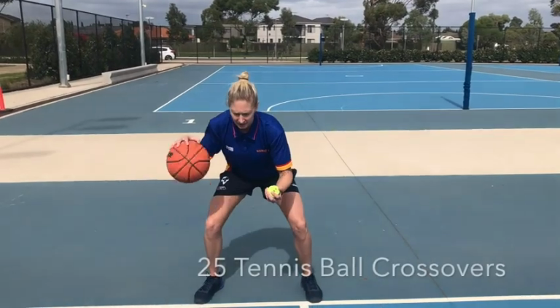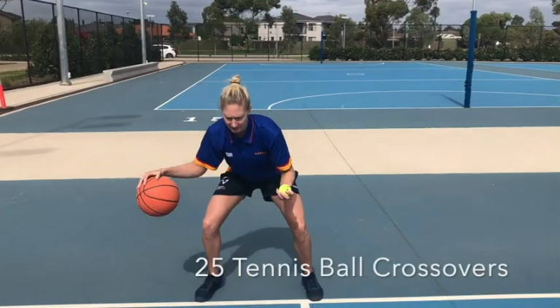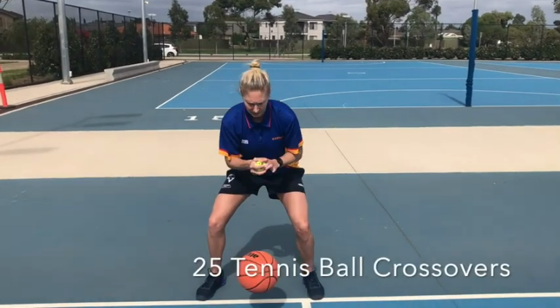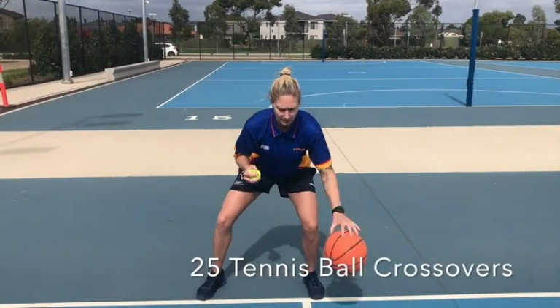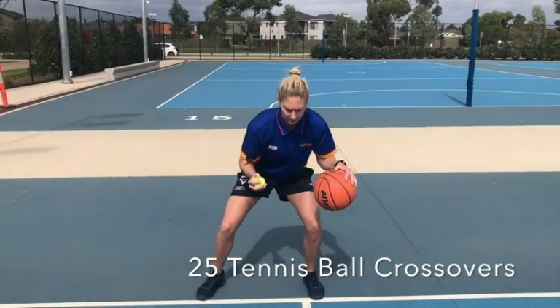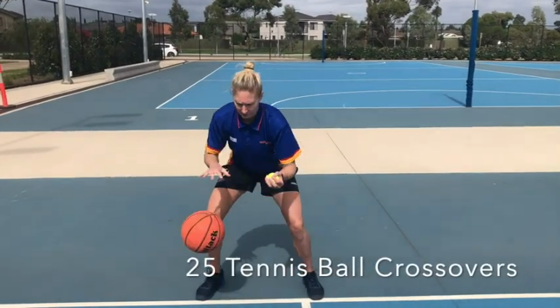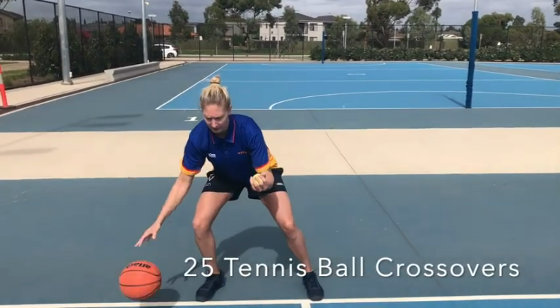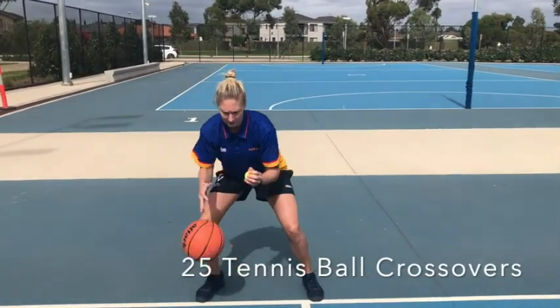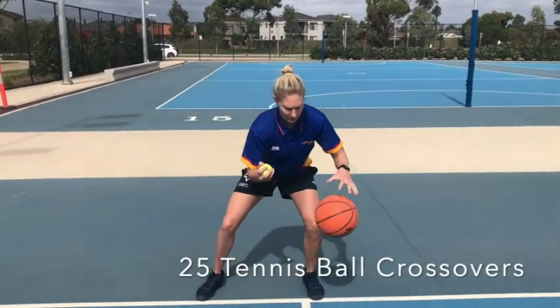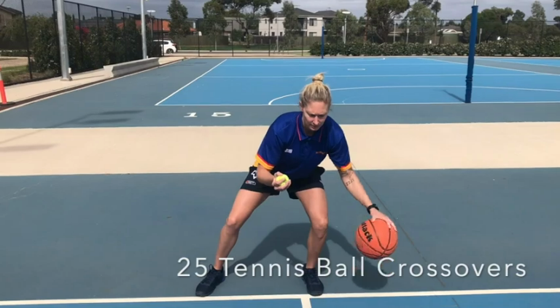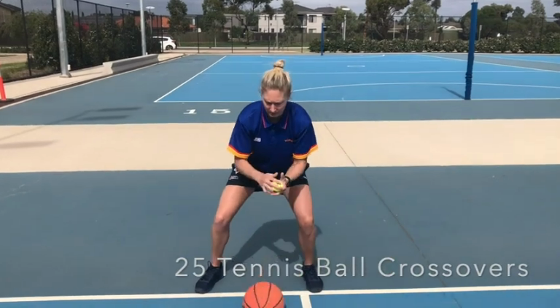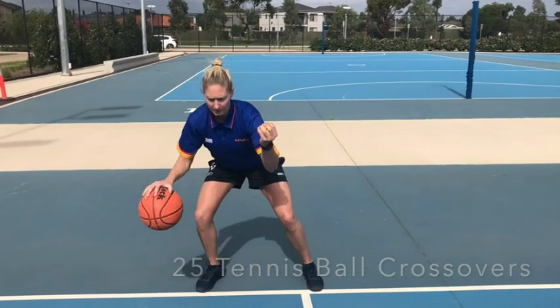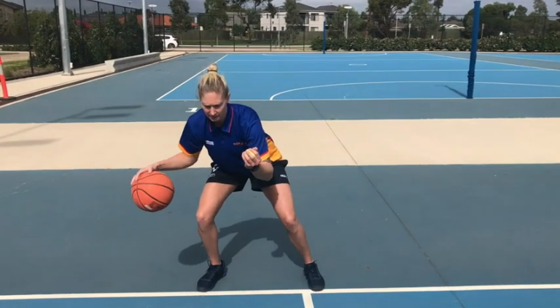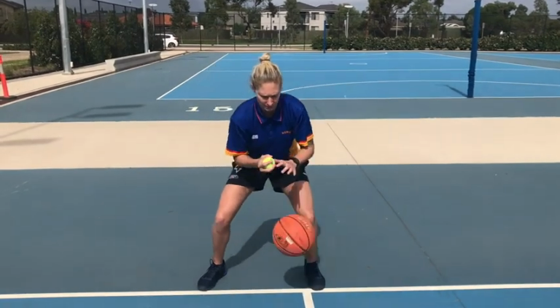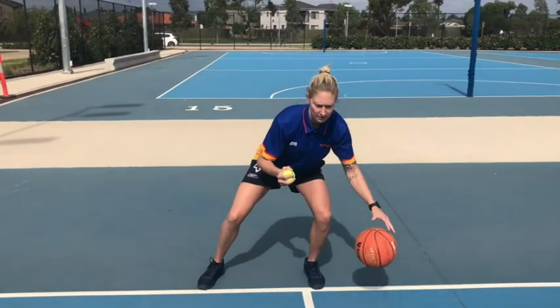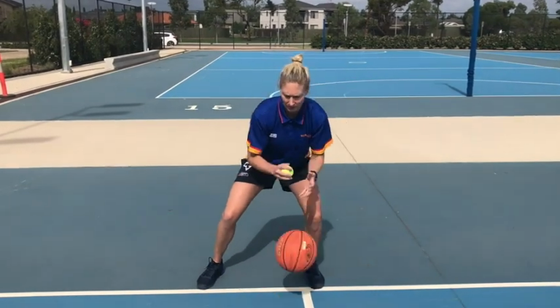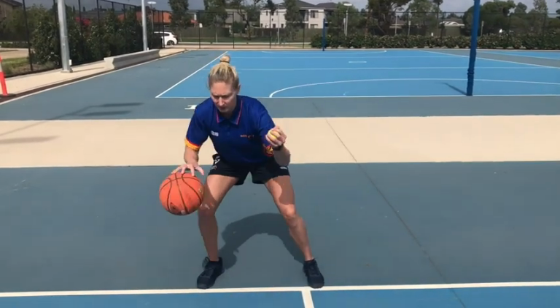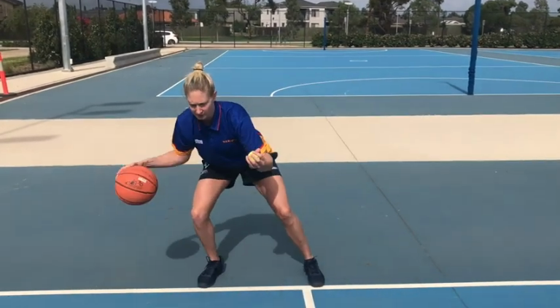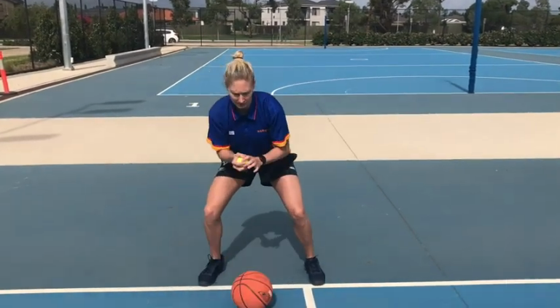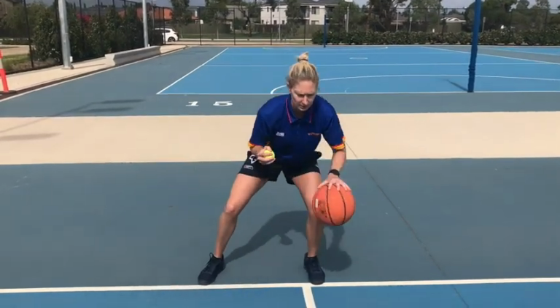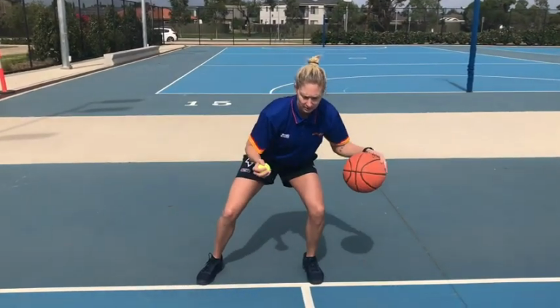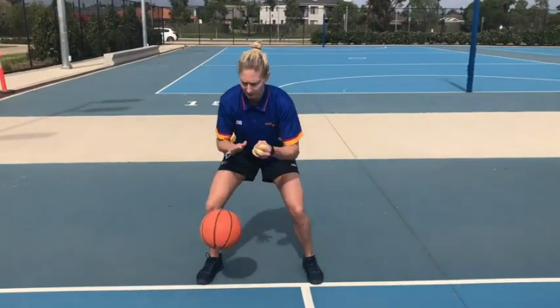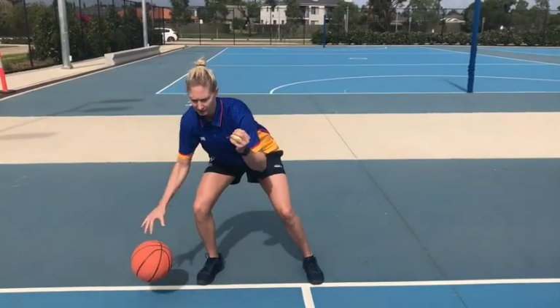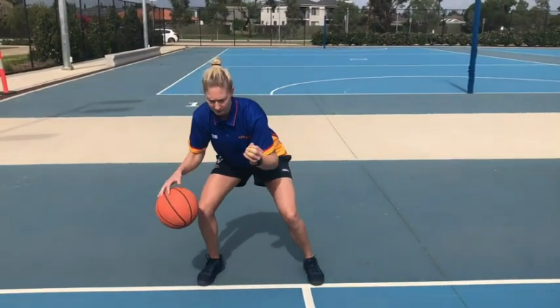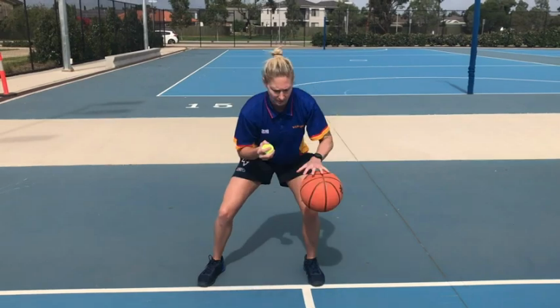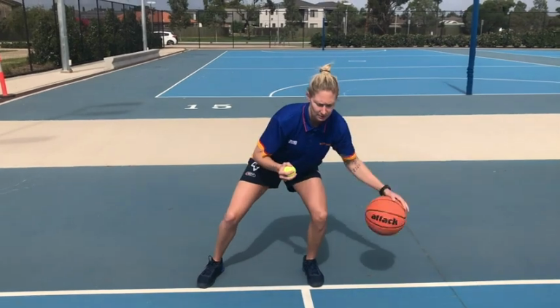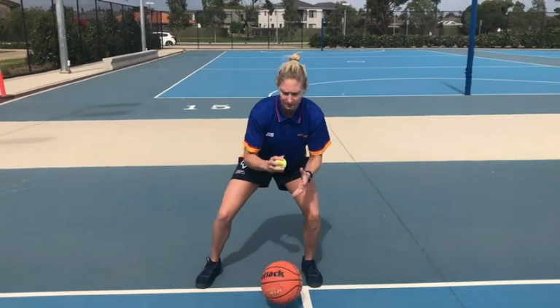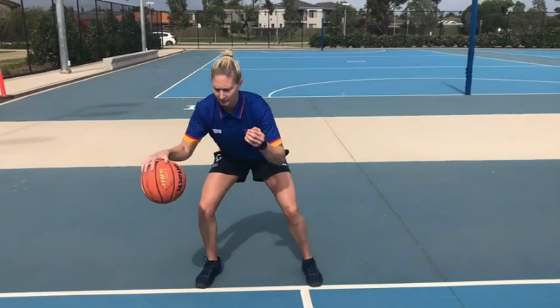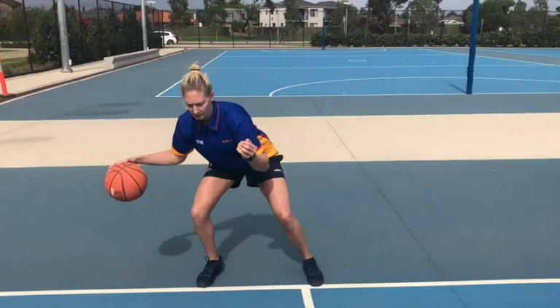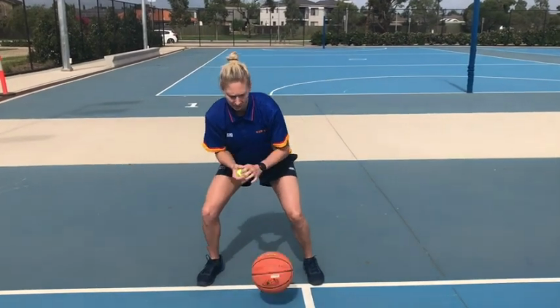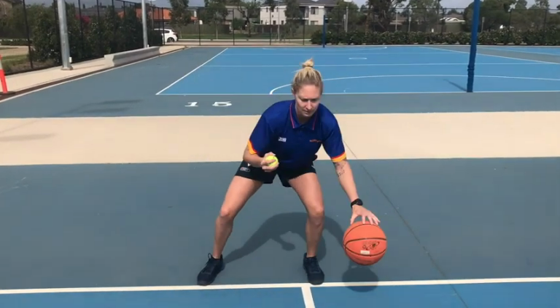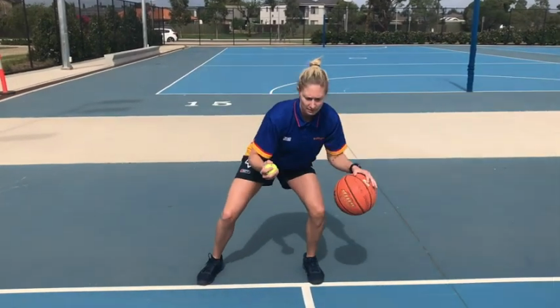Next one: we're just going to work on crossing the ball over and switching hands with the tennis ball, so the tennis ball doesn't touch the ground. You're just going to cross with the basketball, working on doing two things at once — a little bit of hand-eye coordination.